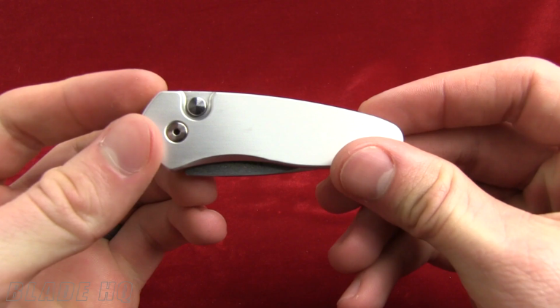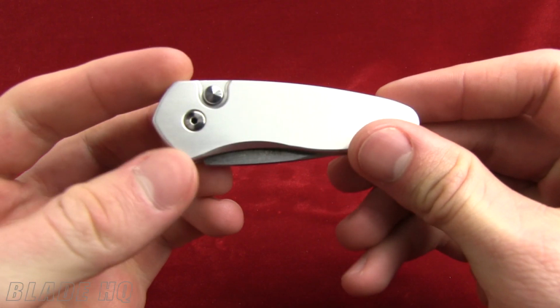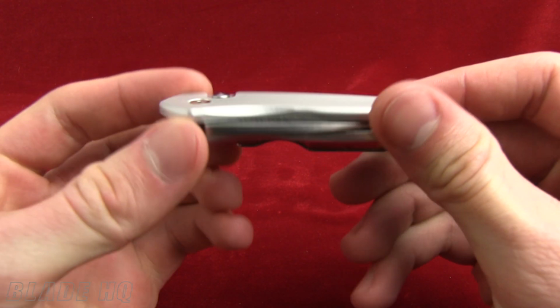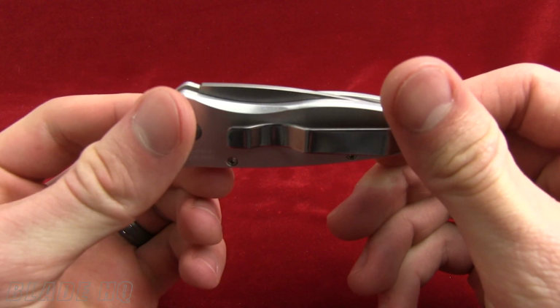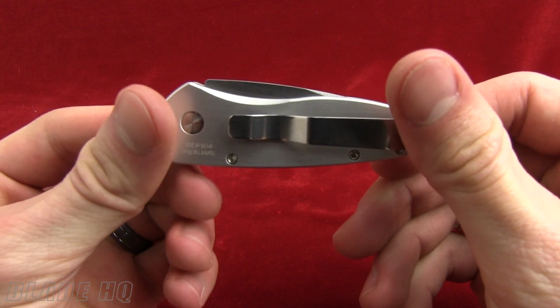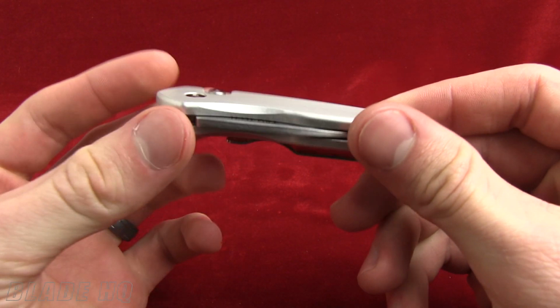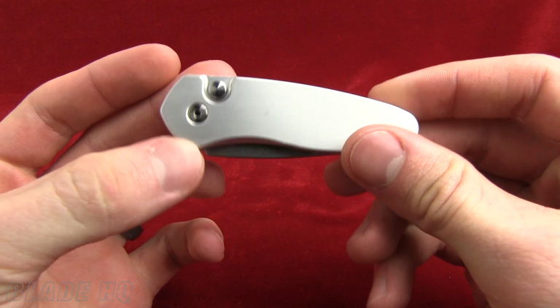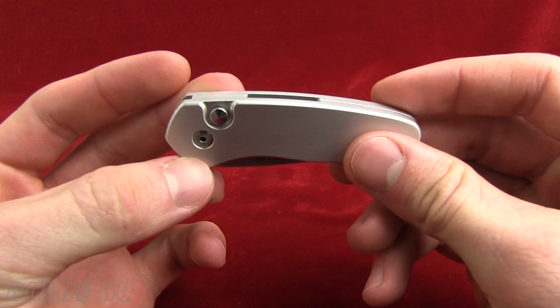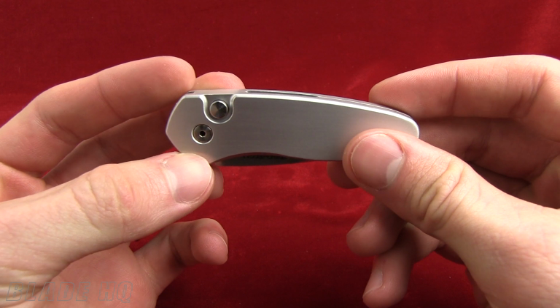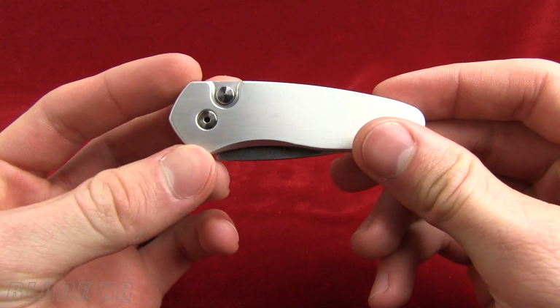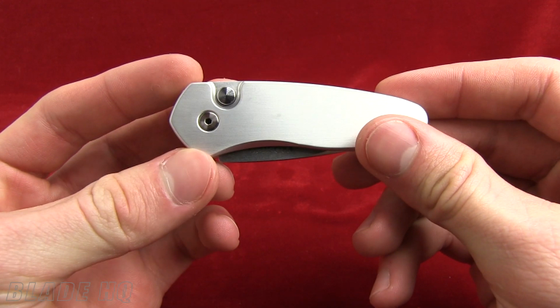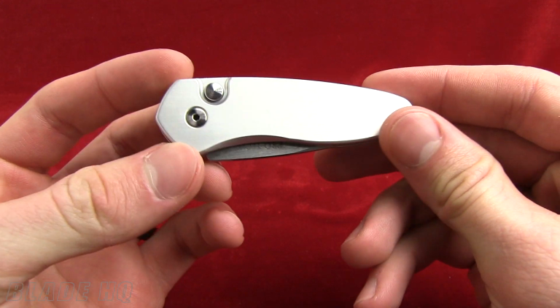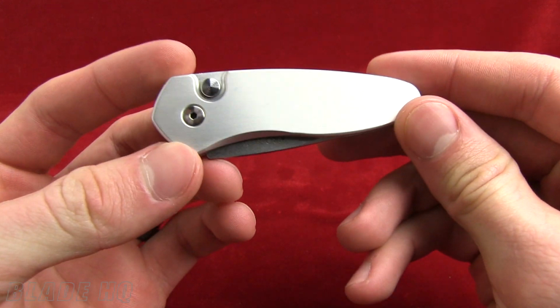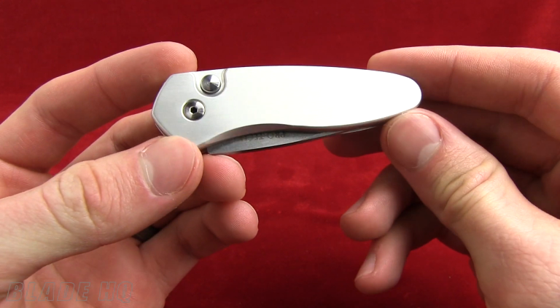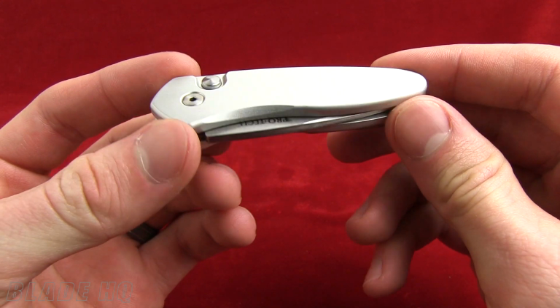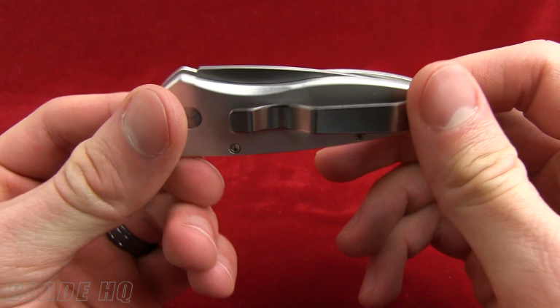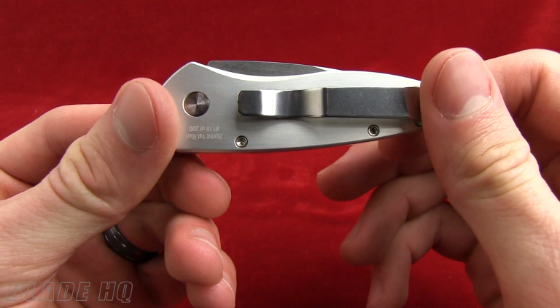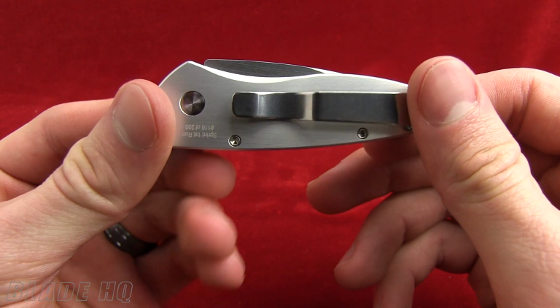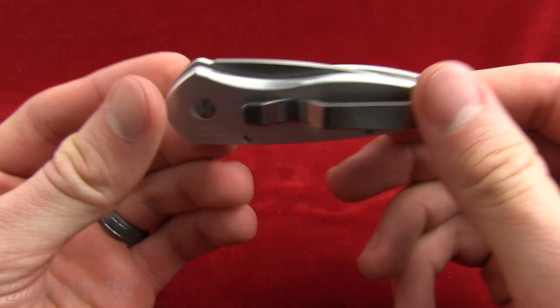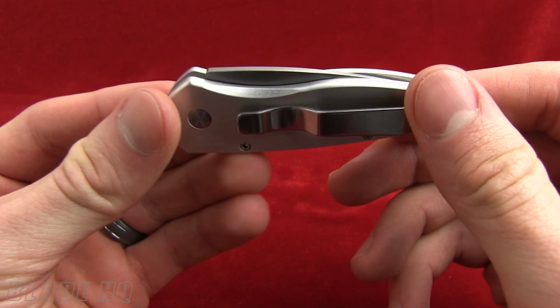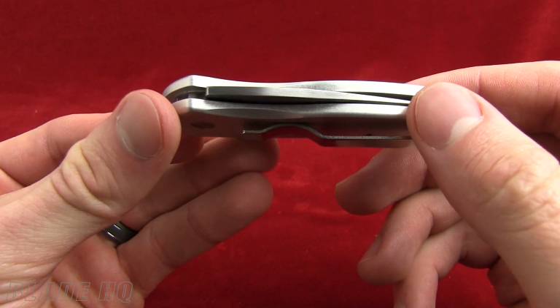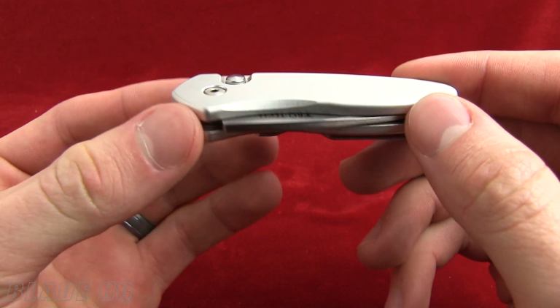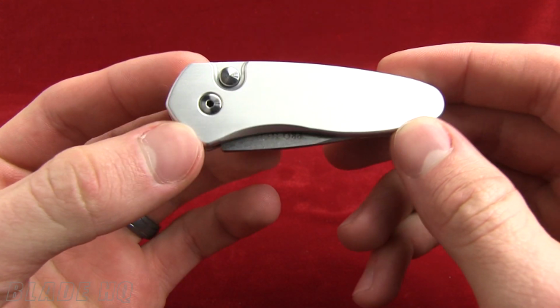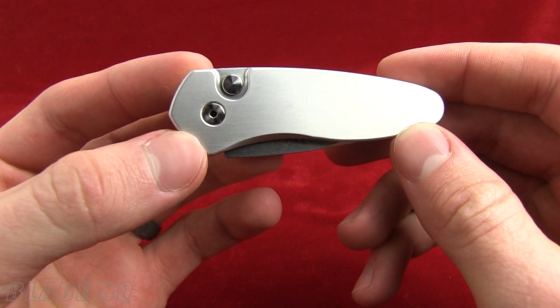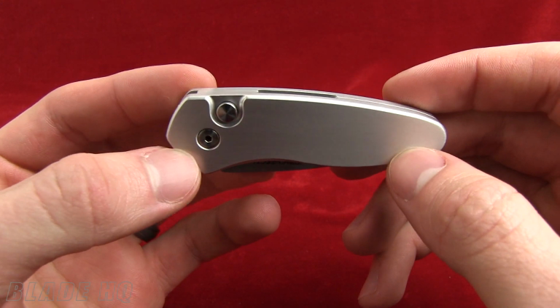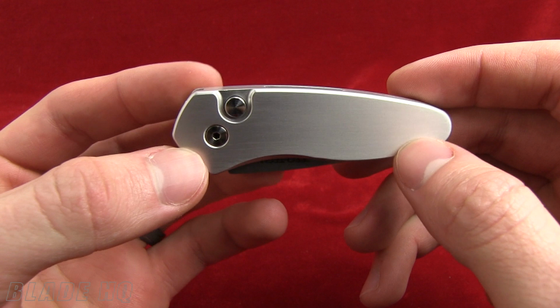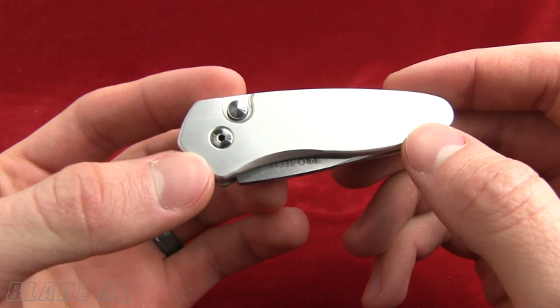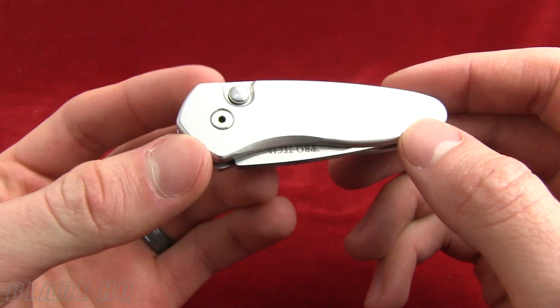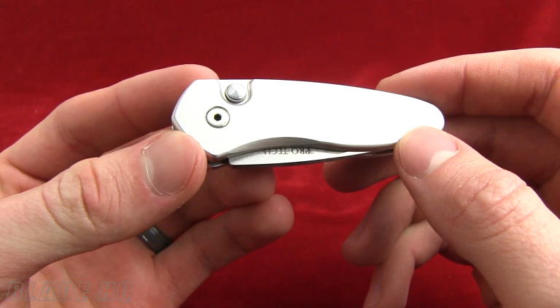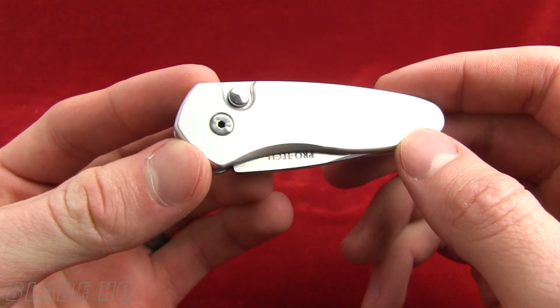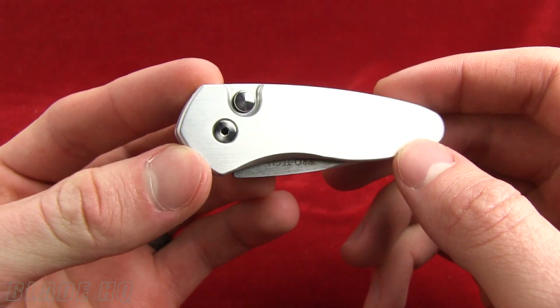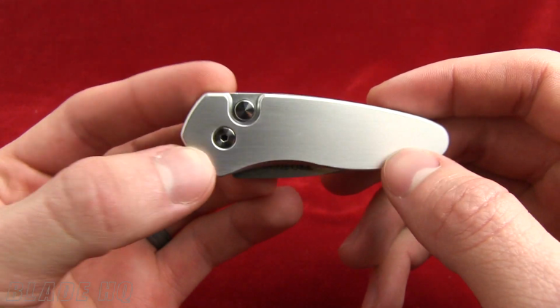Welcome to Knife HQ. This is Blade HQ's YouTube channel. Today we're taking a look at the brand new, fresh out of the box, out of the mail, ProTech Sprint.